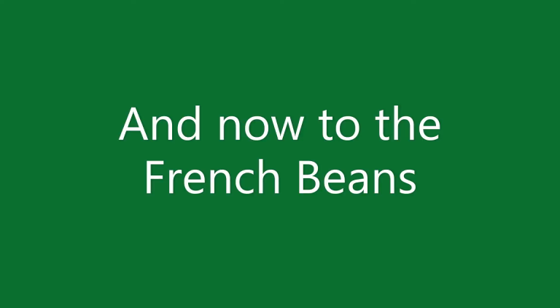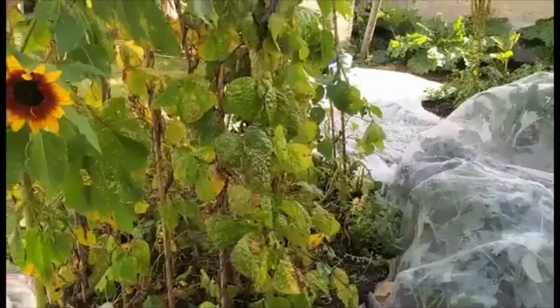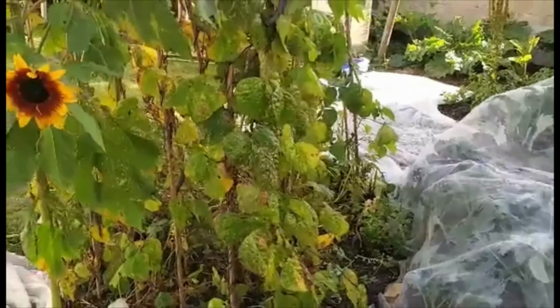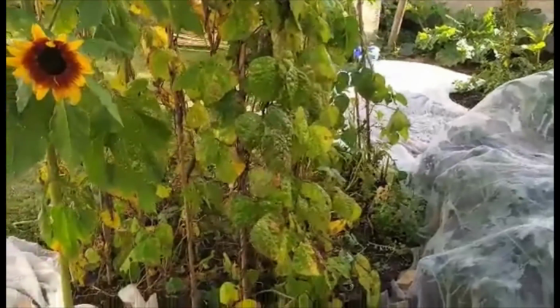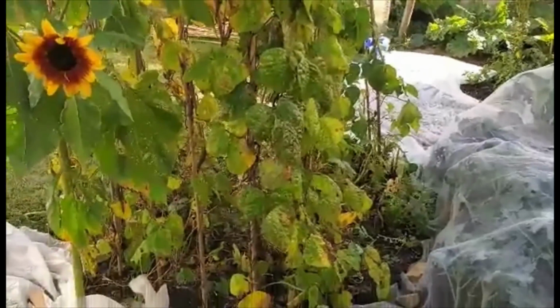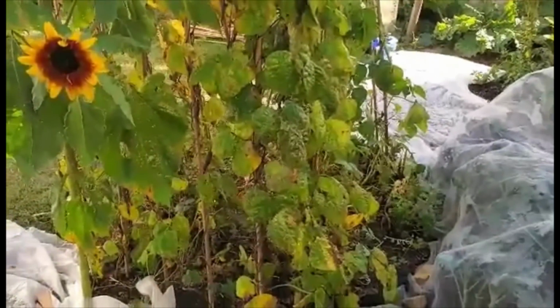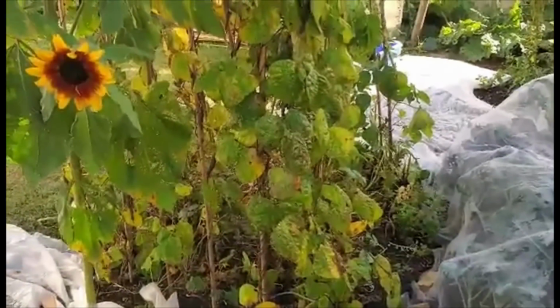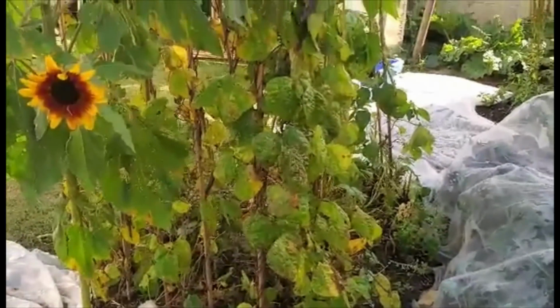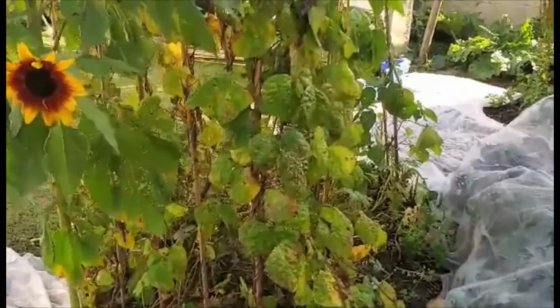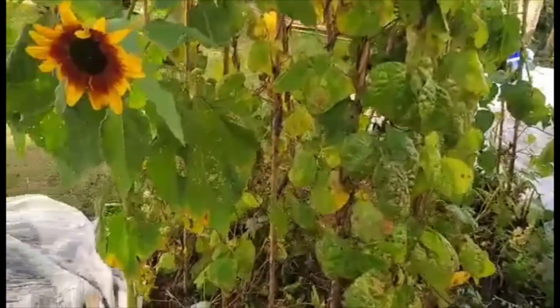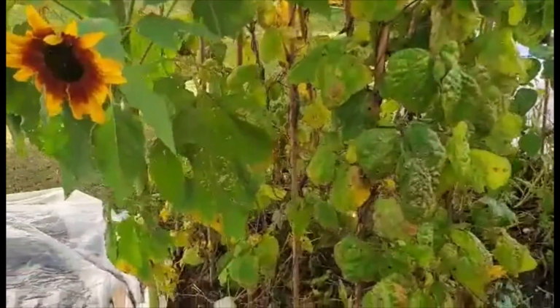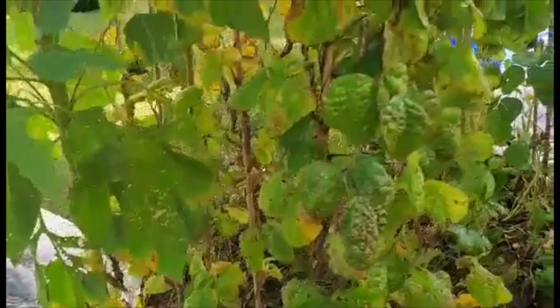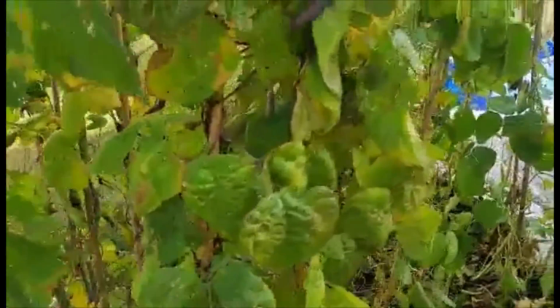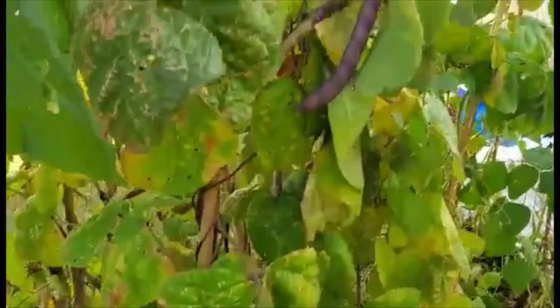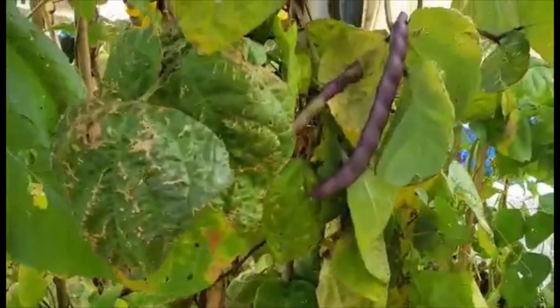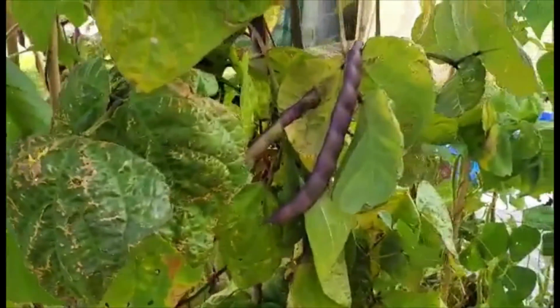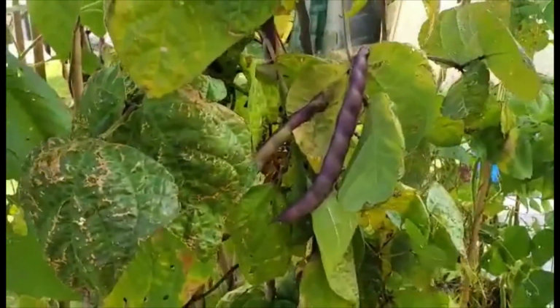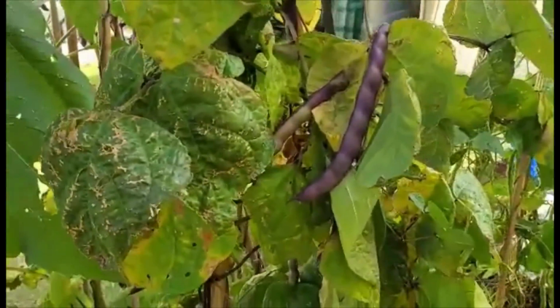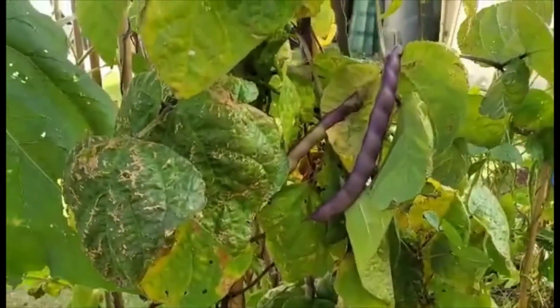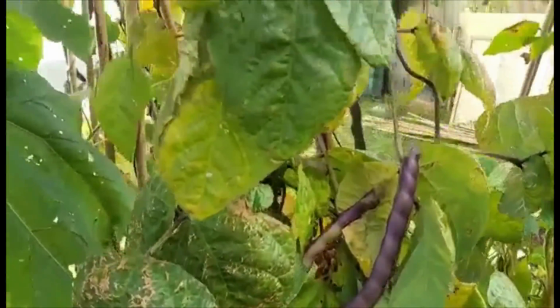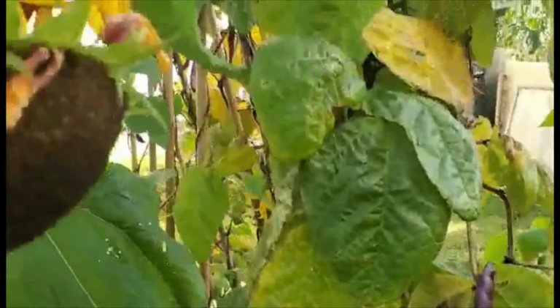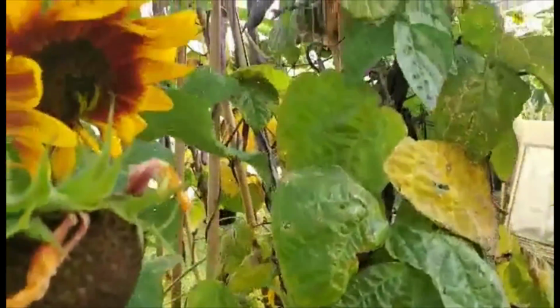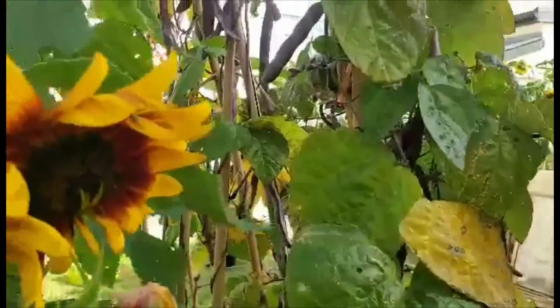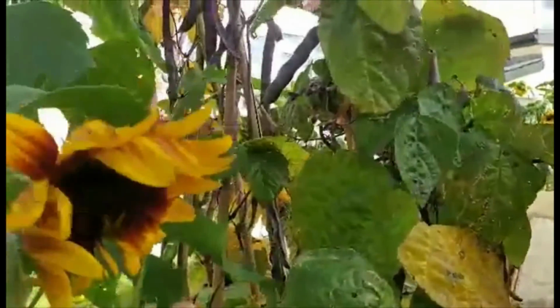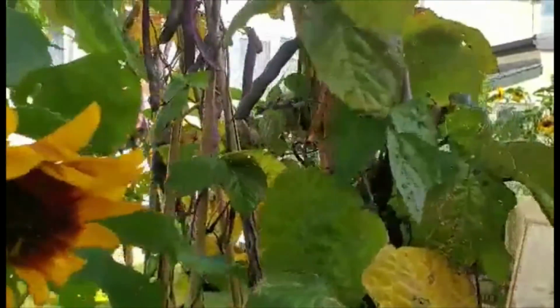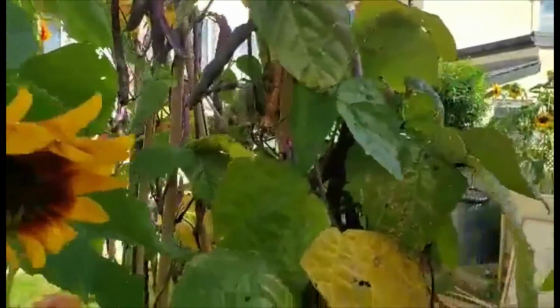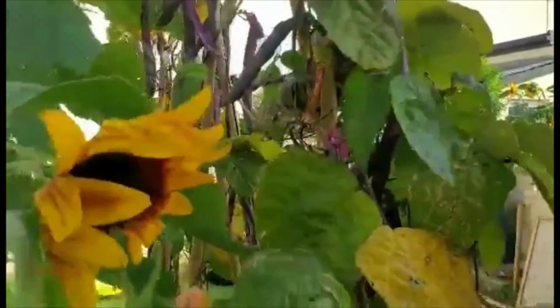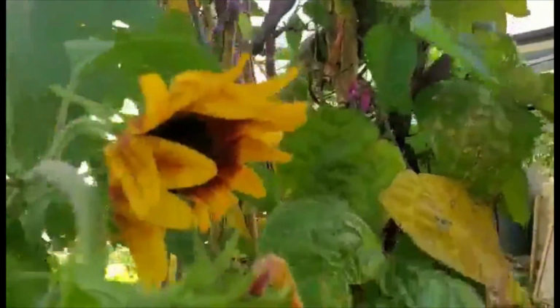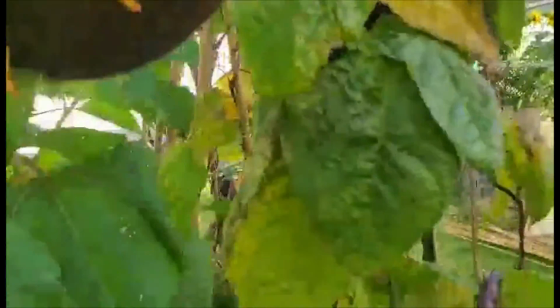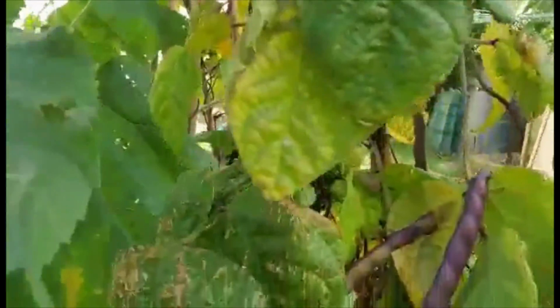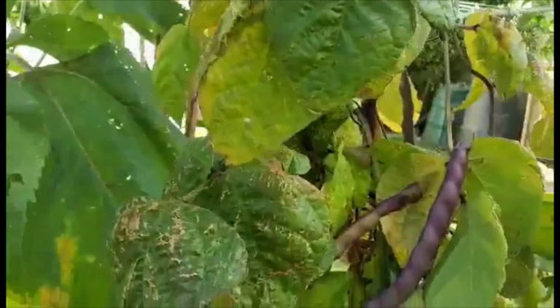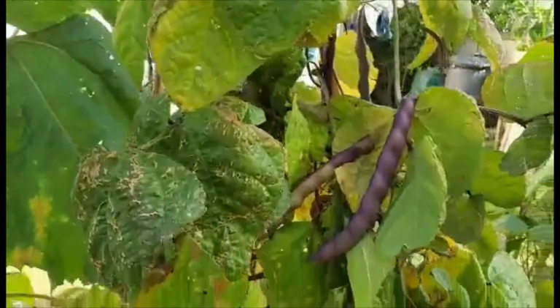Another note — these are my French beans that I'm keeping for seed. Beautiful purple ones, they've been very good quality. So that will dry in the plant.